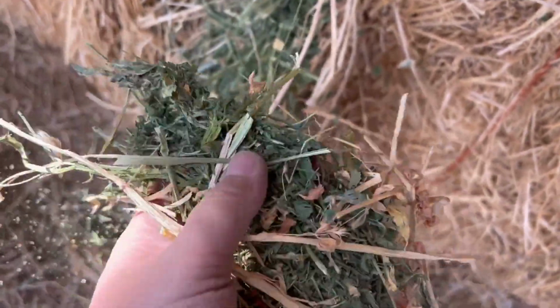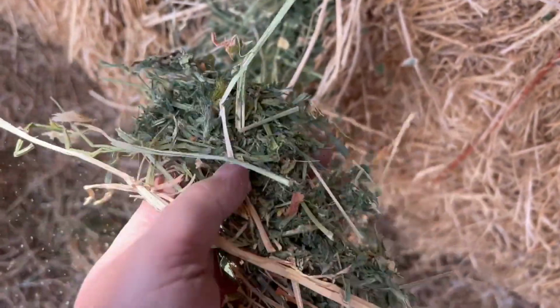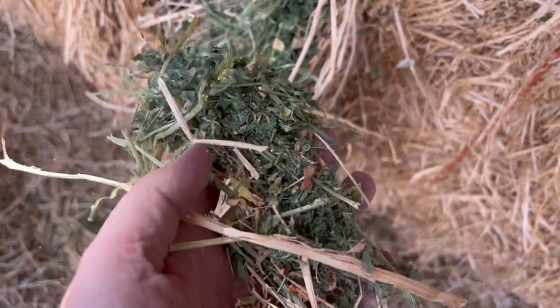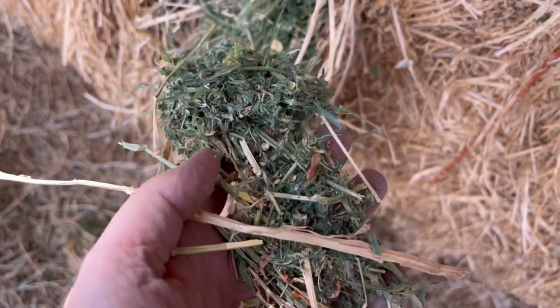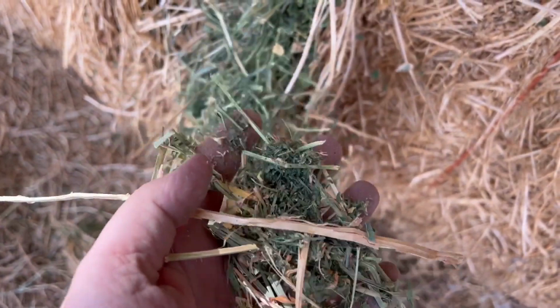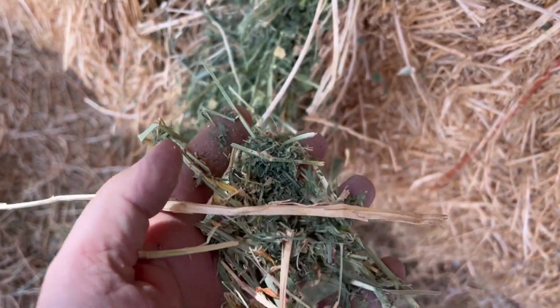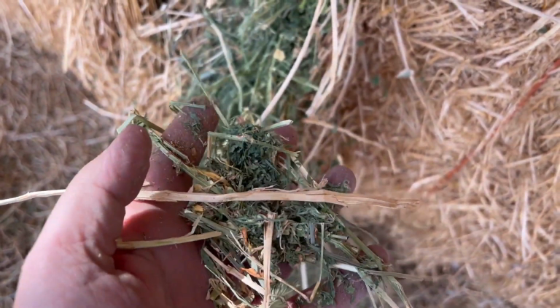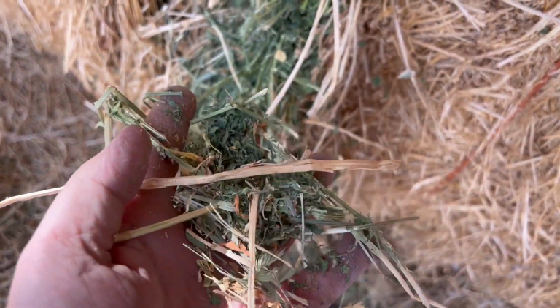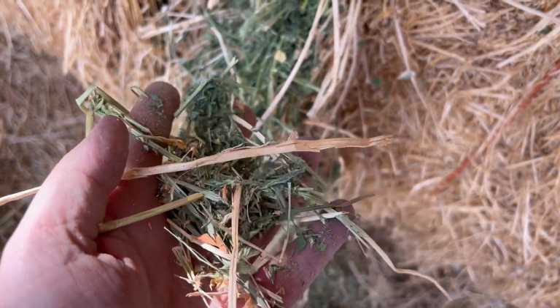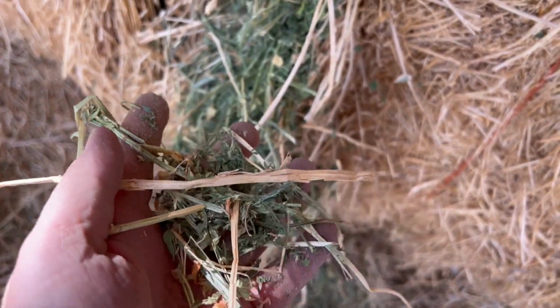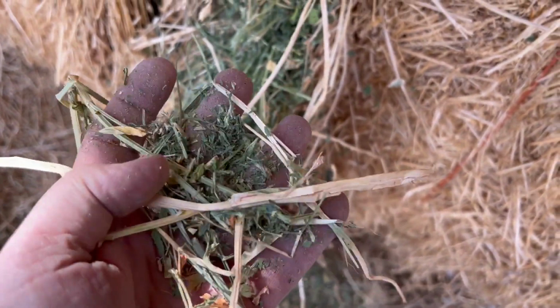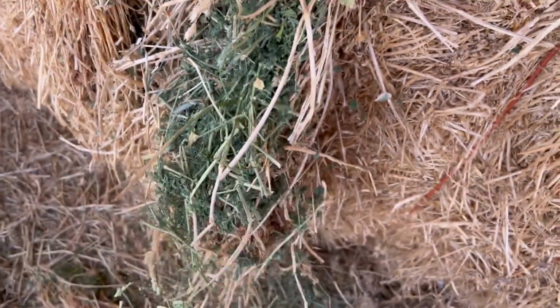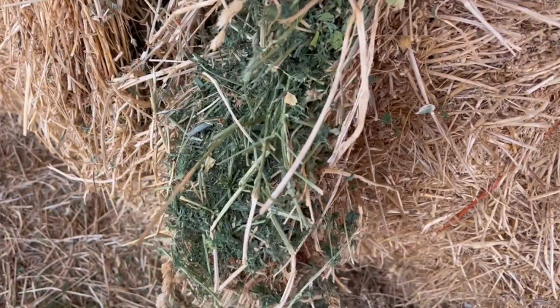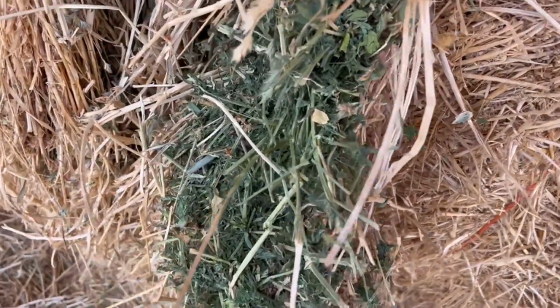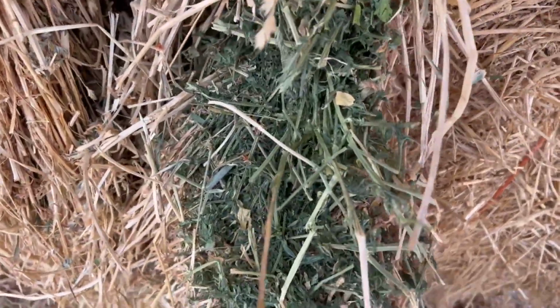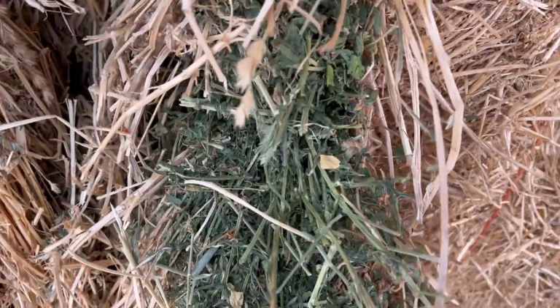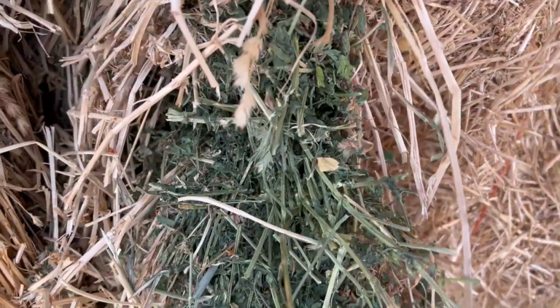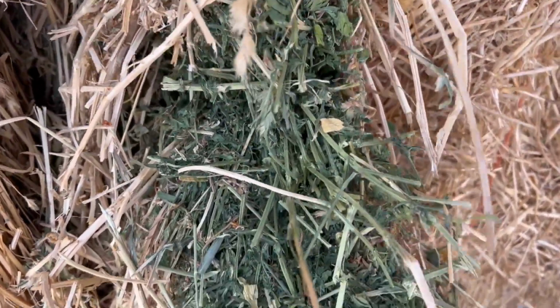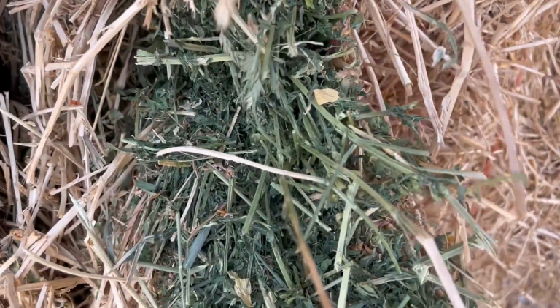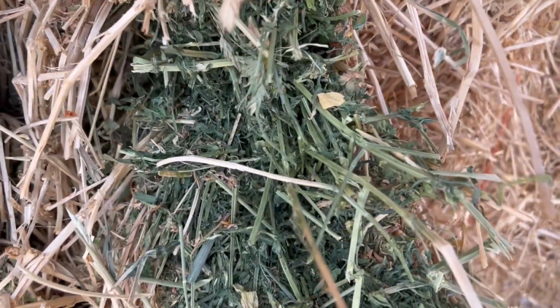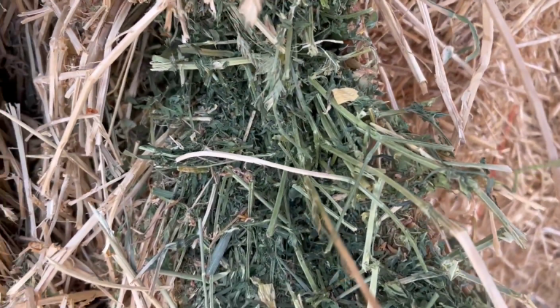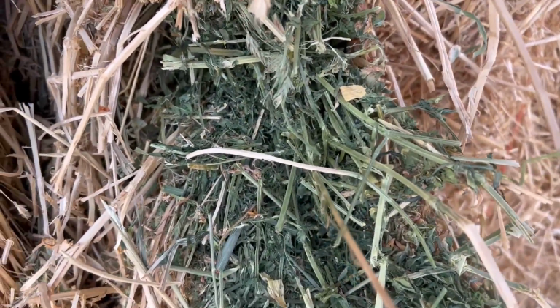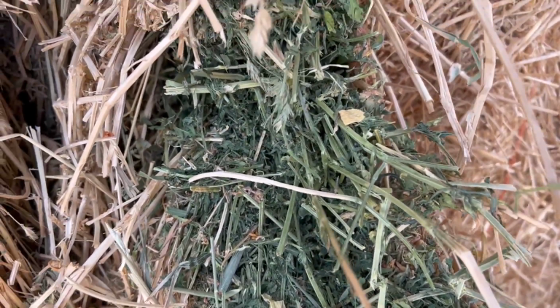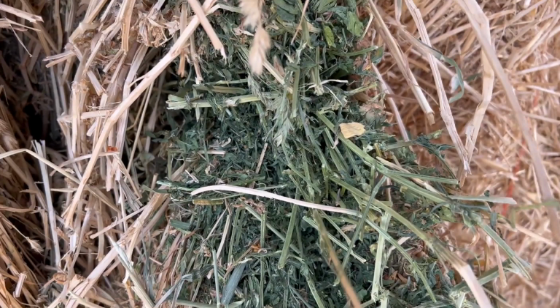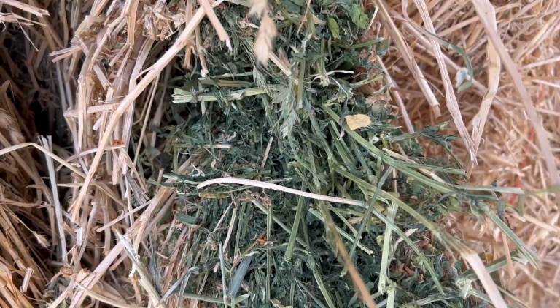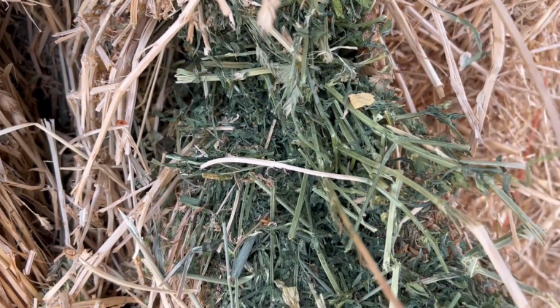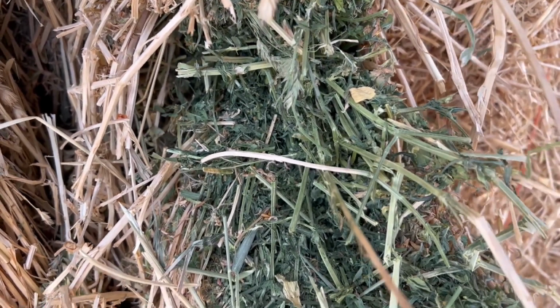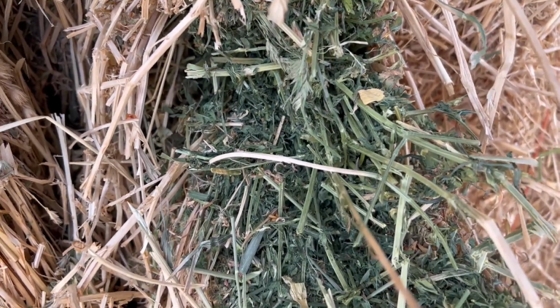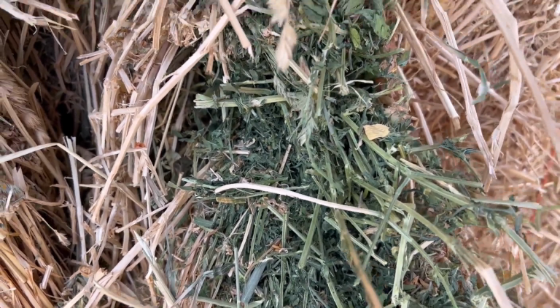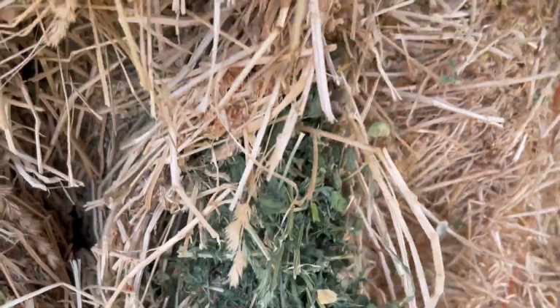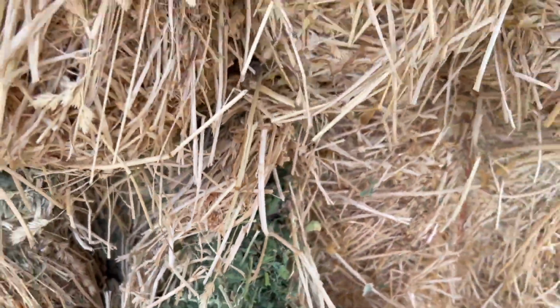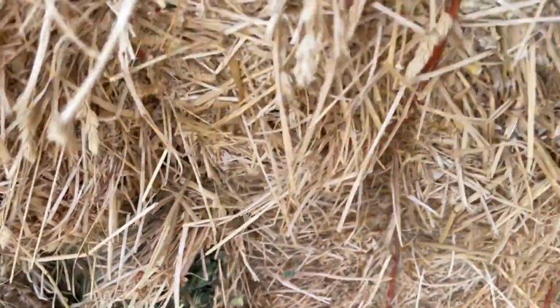The gentleman that we're selling this for has got 110 of these bales. We're going to sell two lots of 55, and I hope my camera's doing these justice because they didn't get a speck of rain on them. He put them up the right way — it's full of leaves and this will make some really good quality hay.